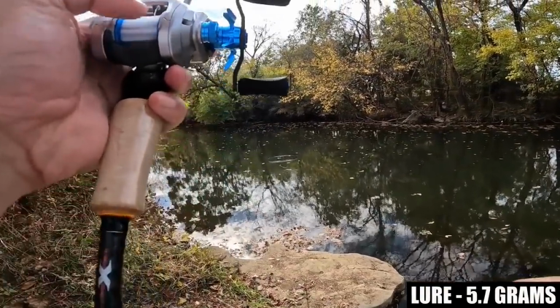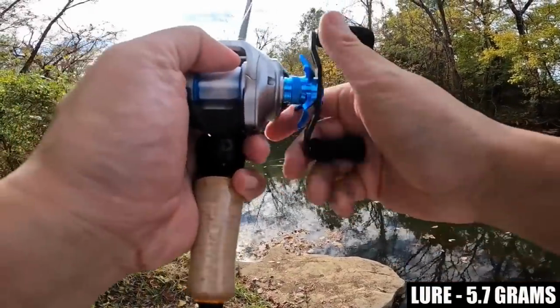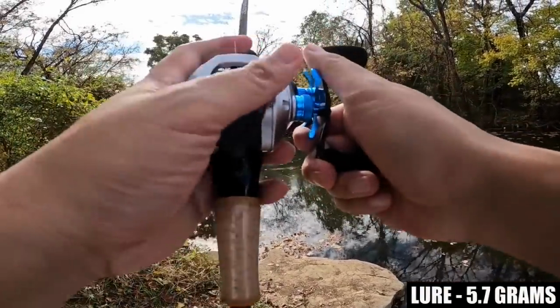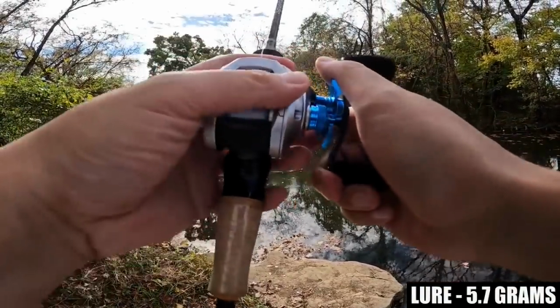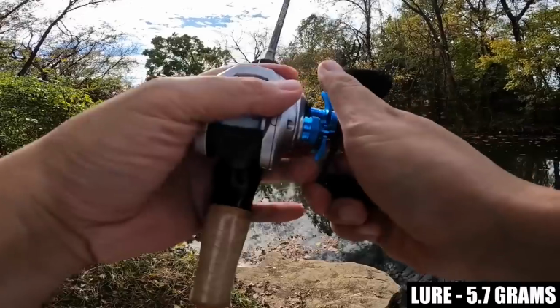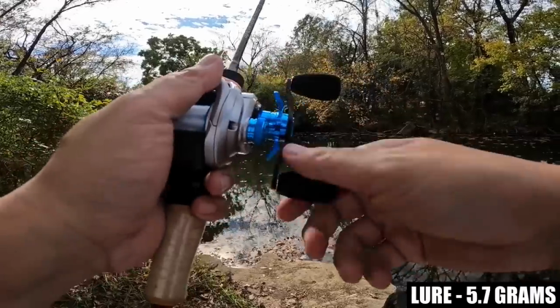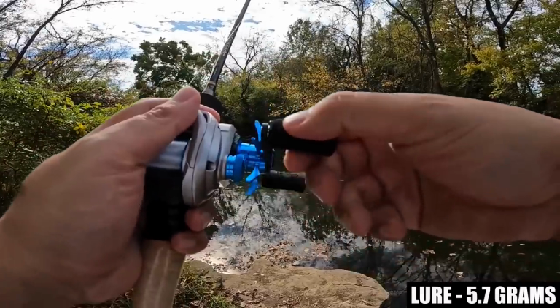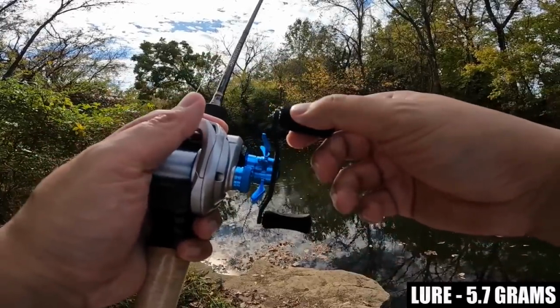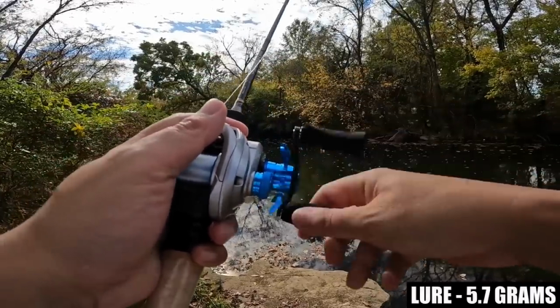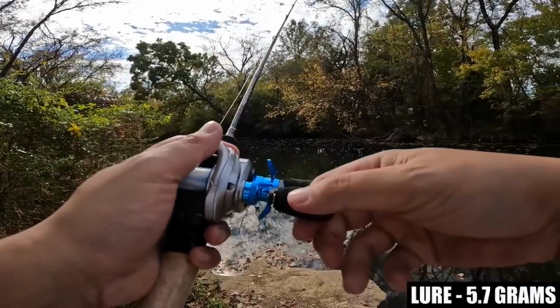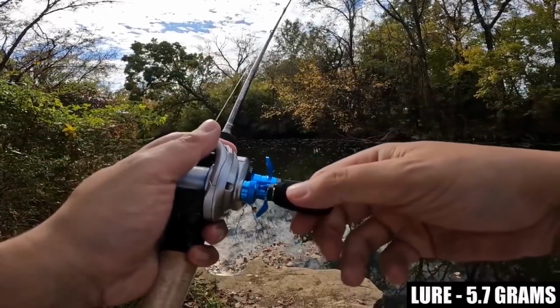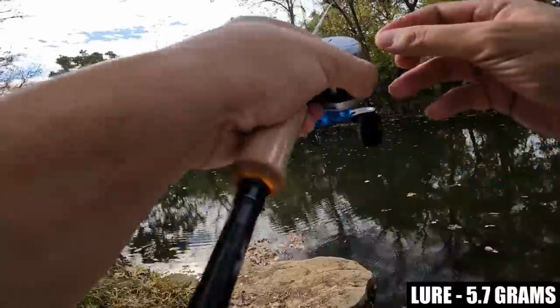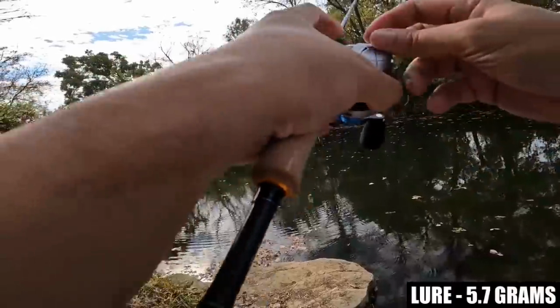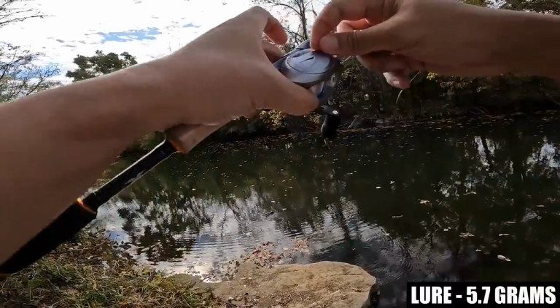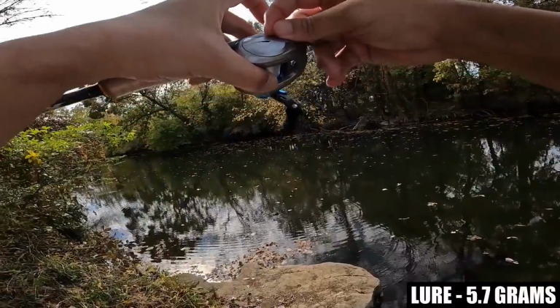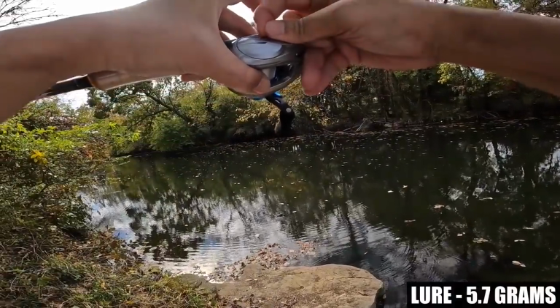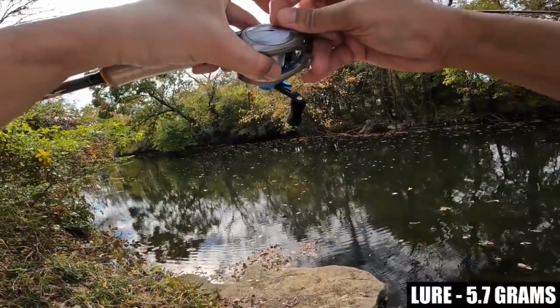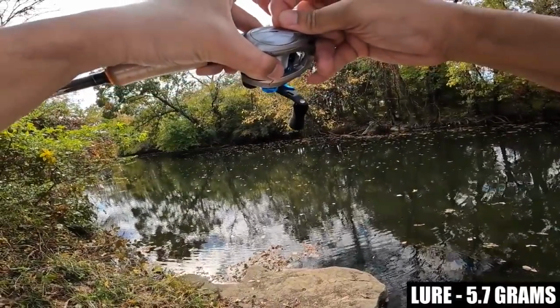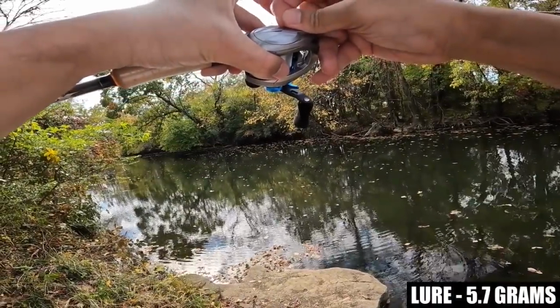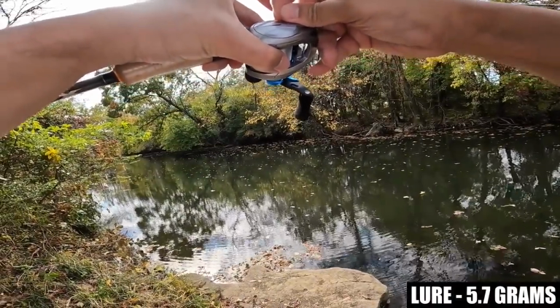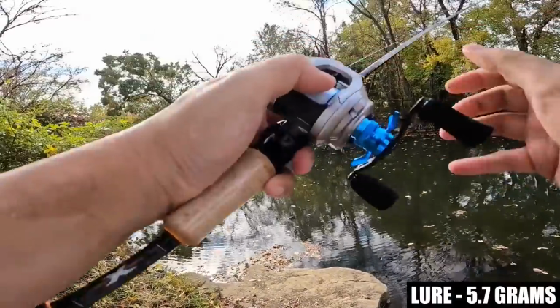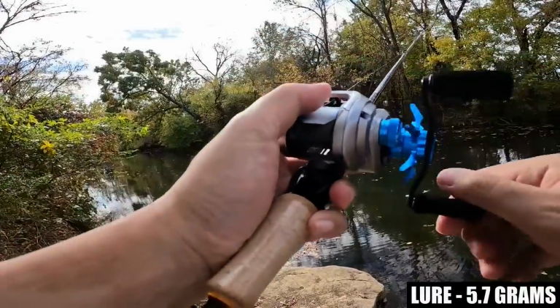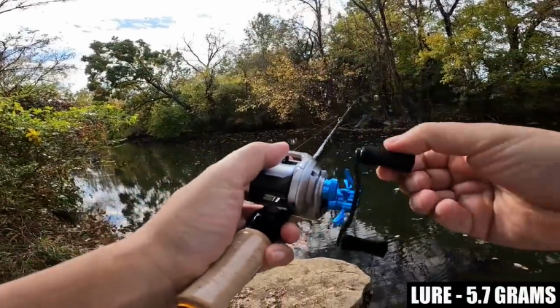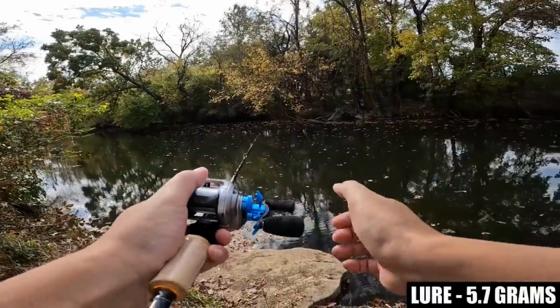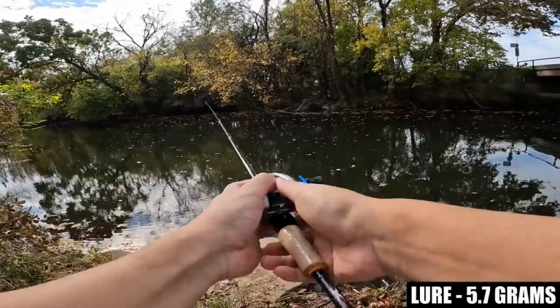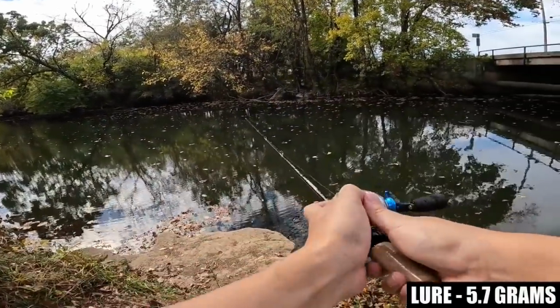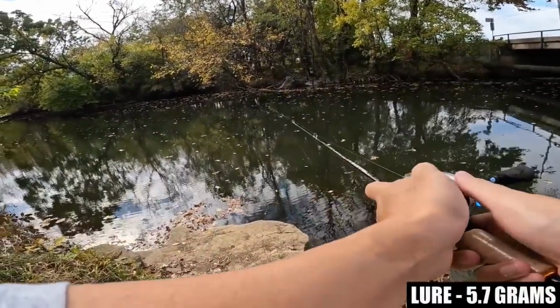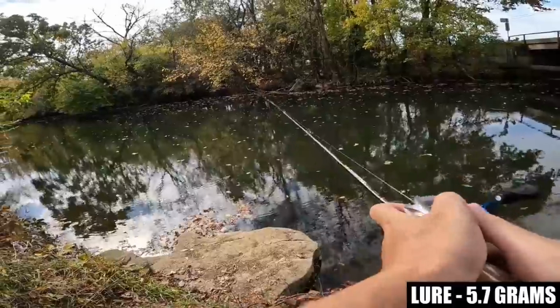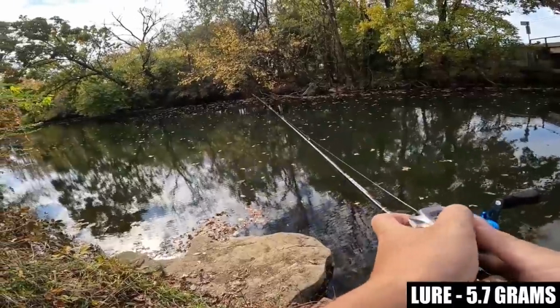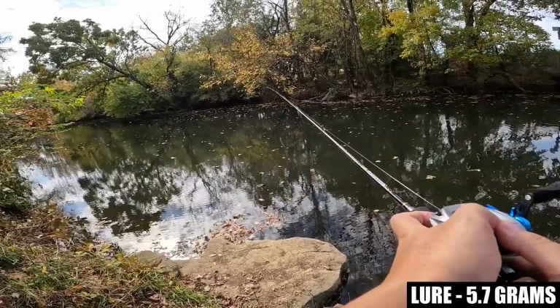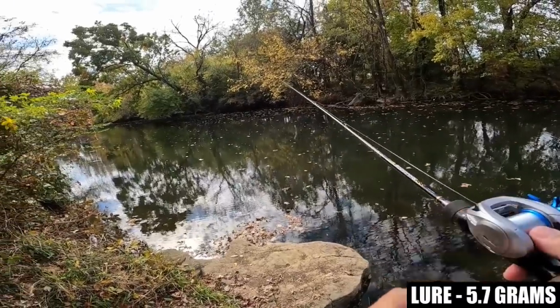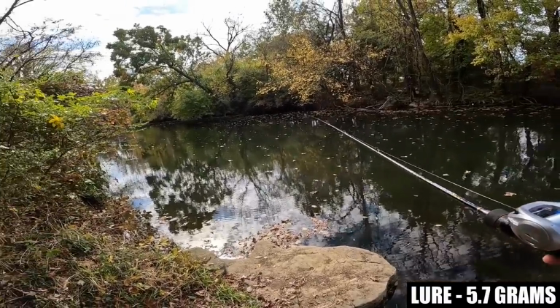Smooth caster so far on that first cast. Let's go down to the number 8 position.